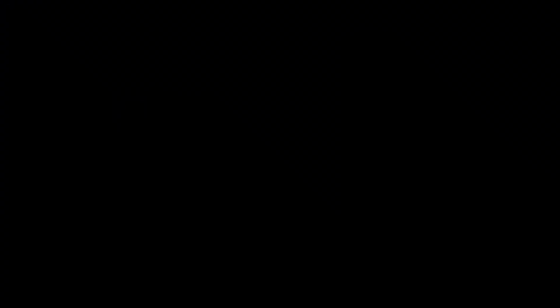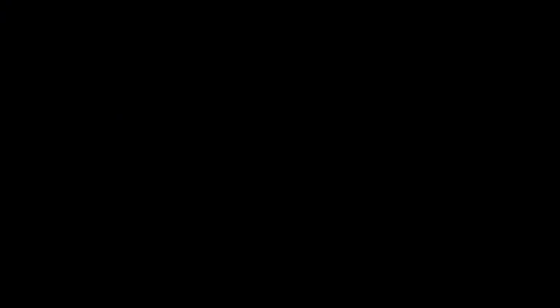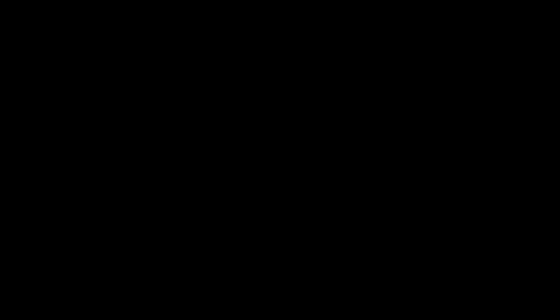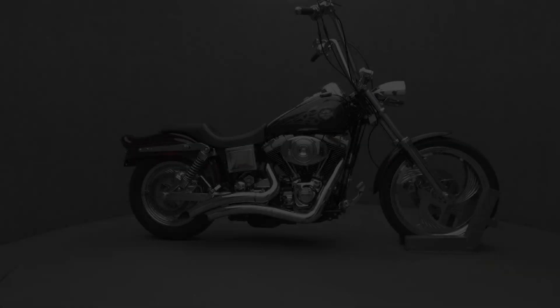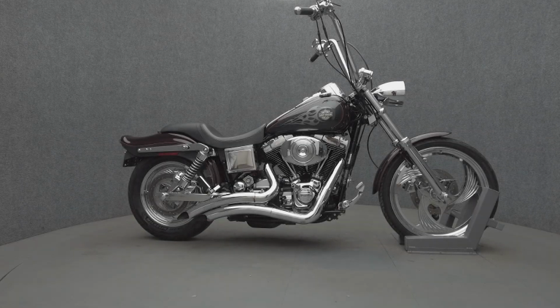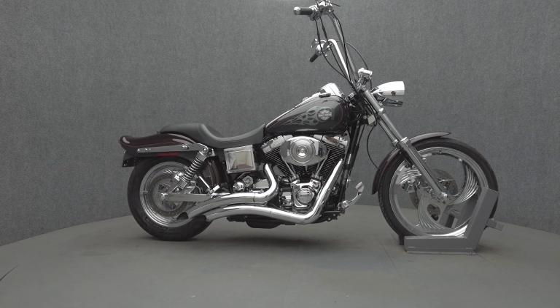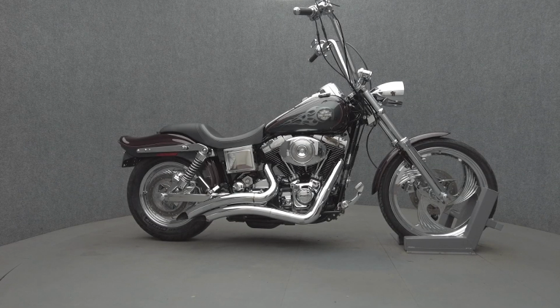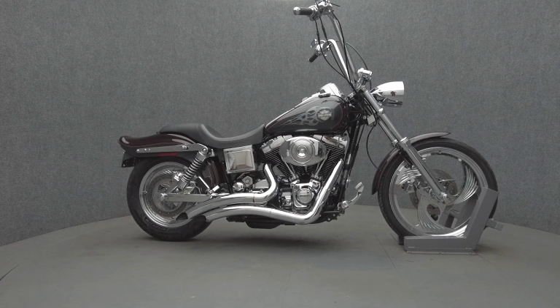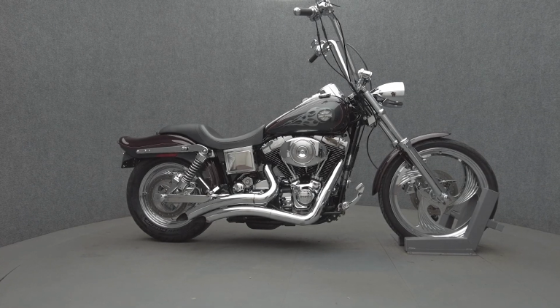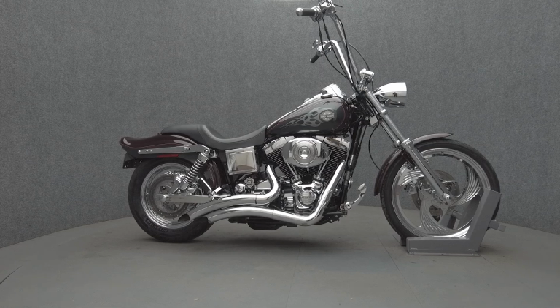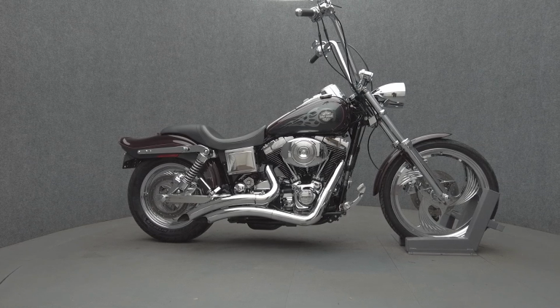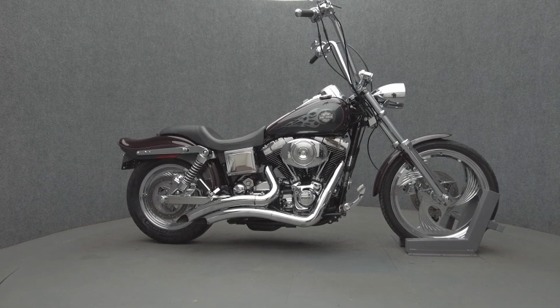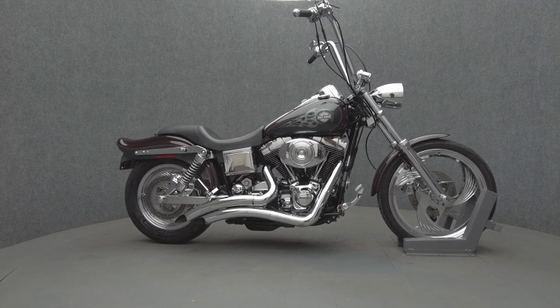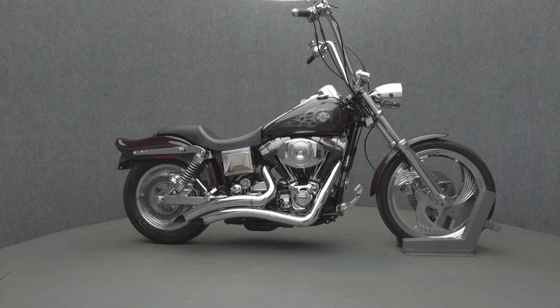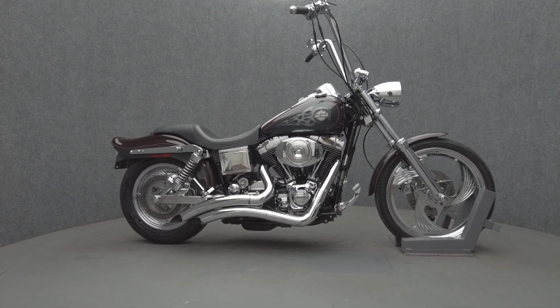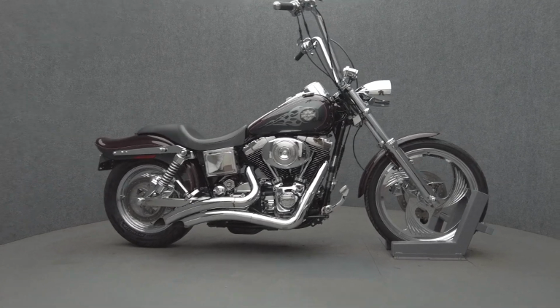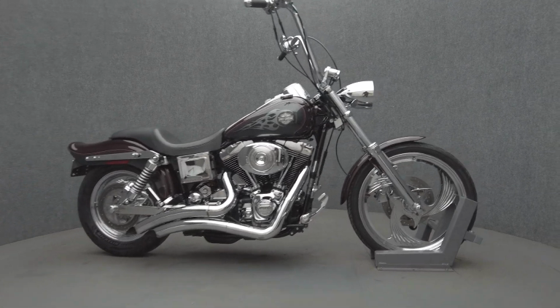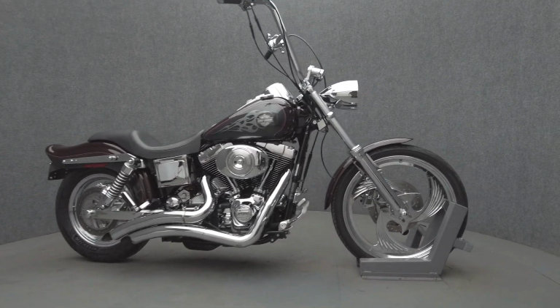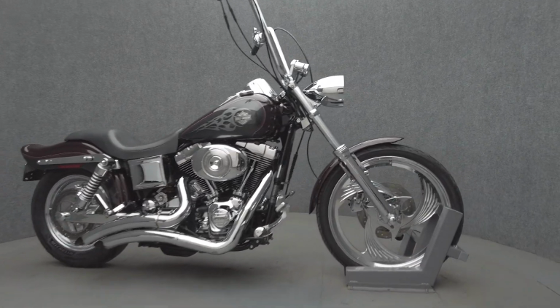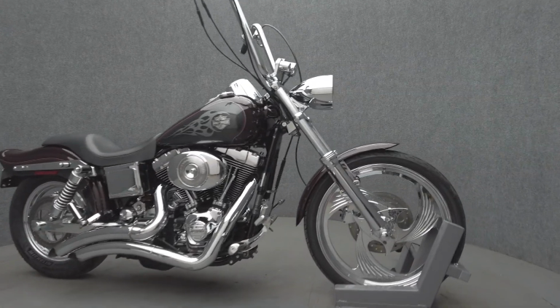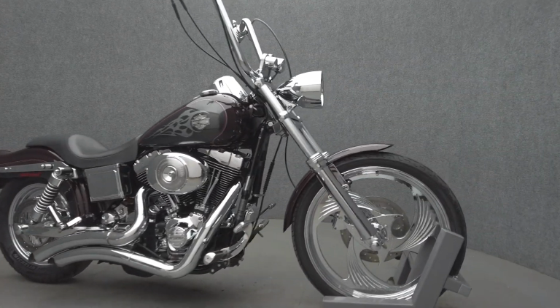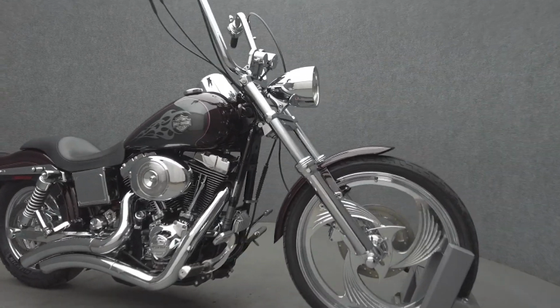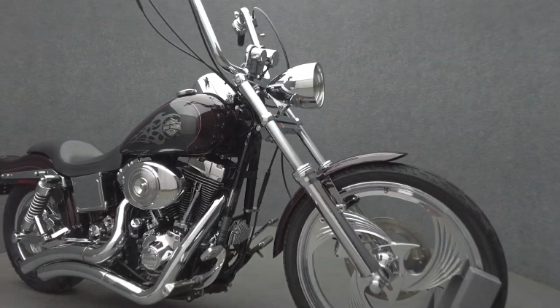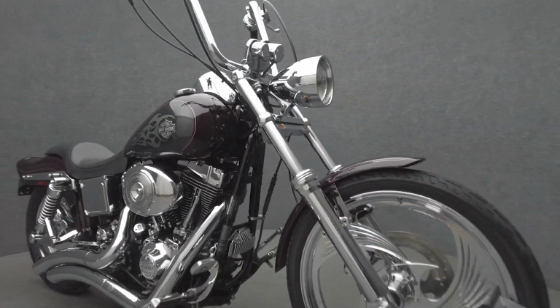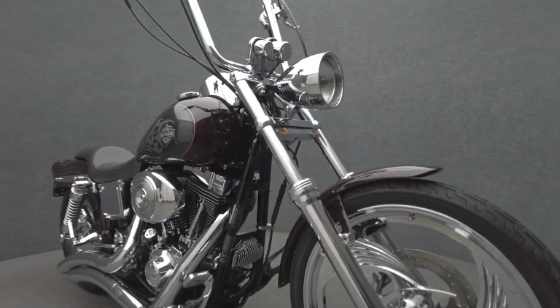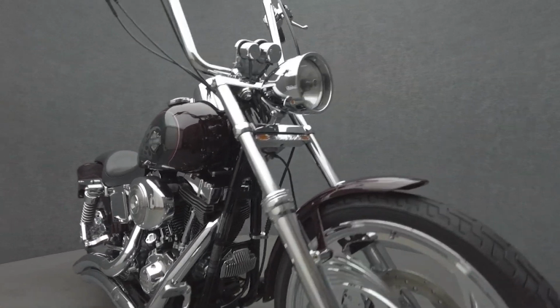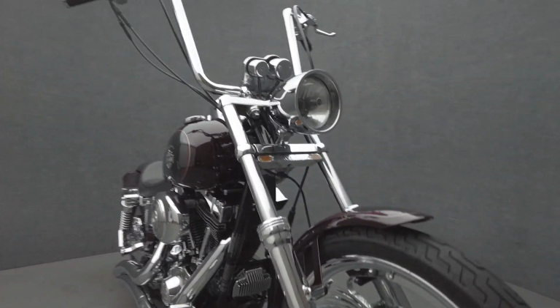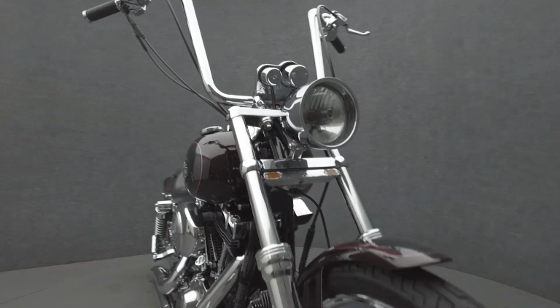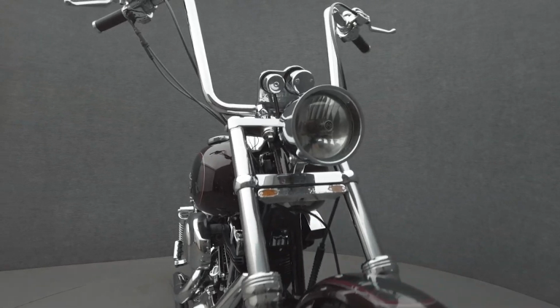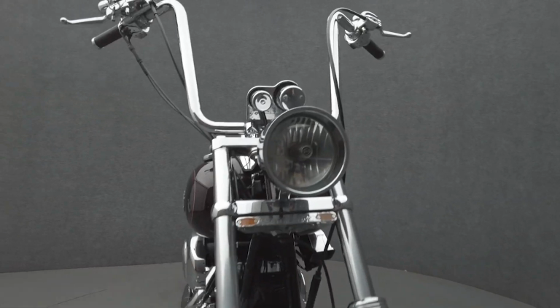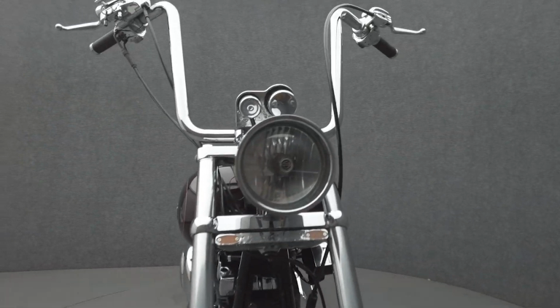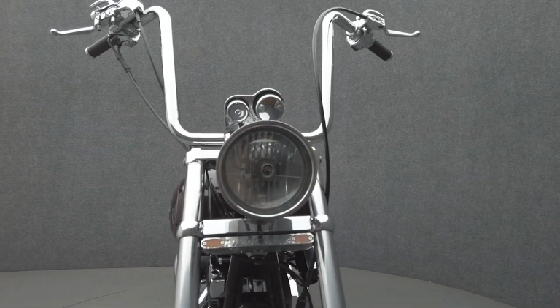Hey everyone, this is Keegan from National Power Sports. This 2005 Harley-Davidson Dyno Y-Glide with 13,920 miles runs well.